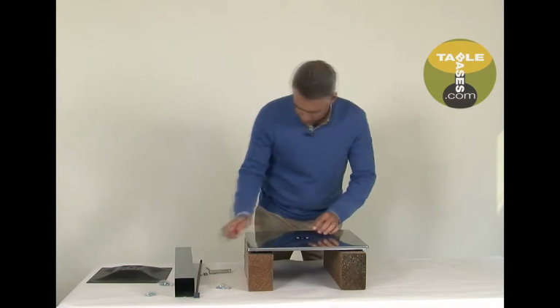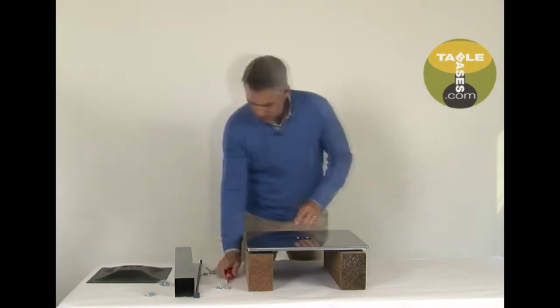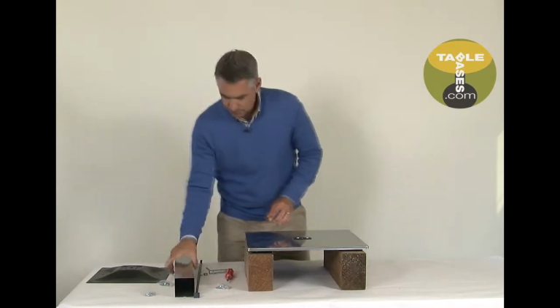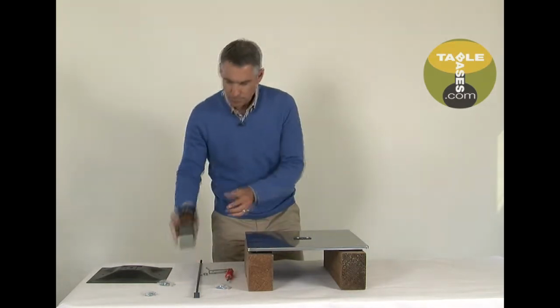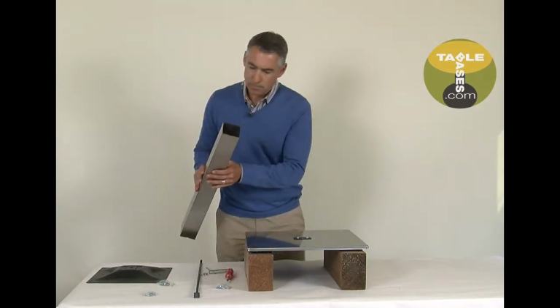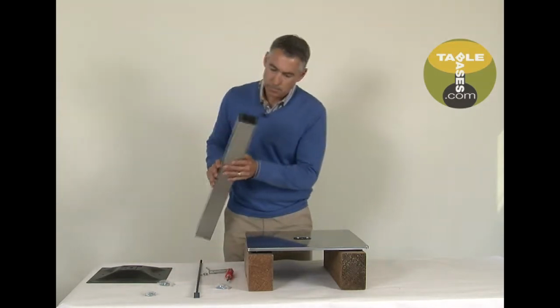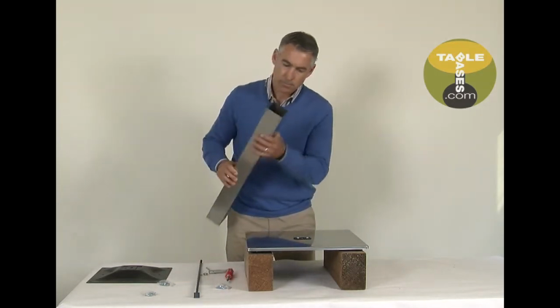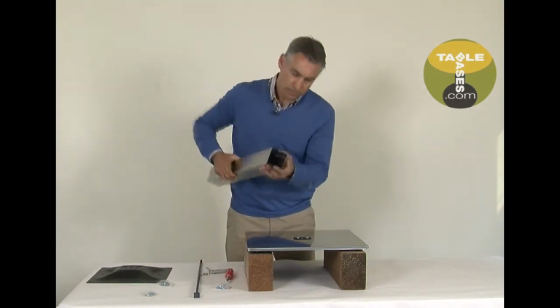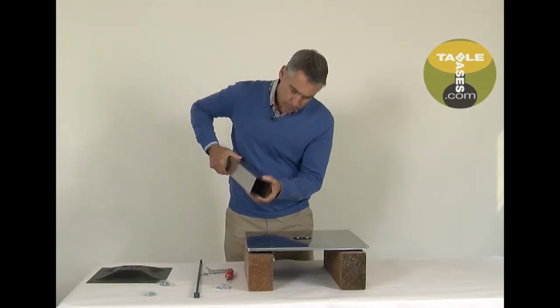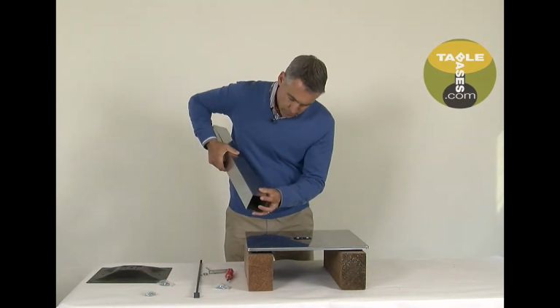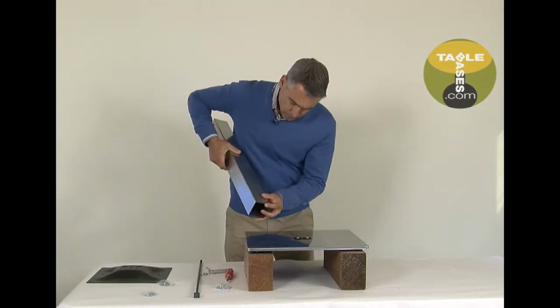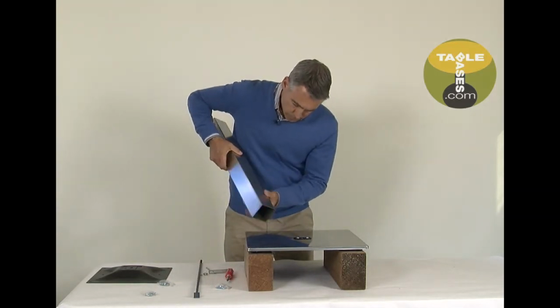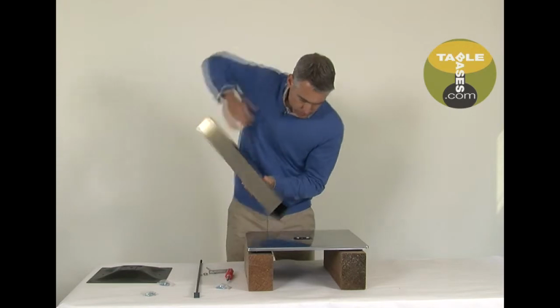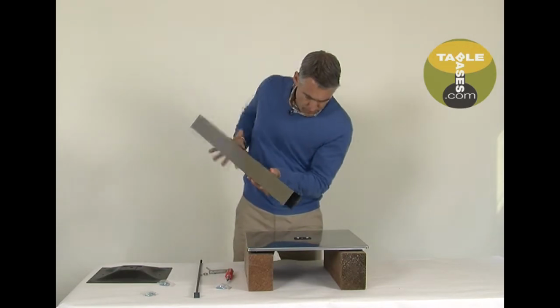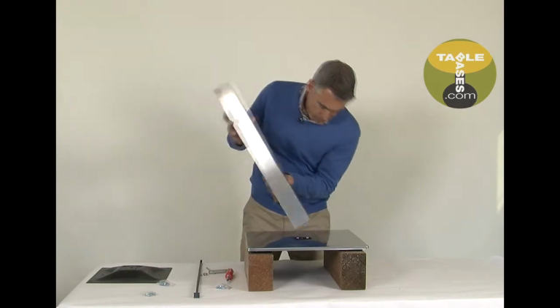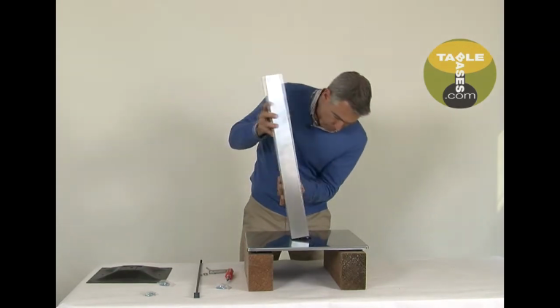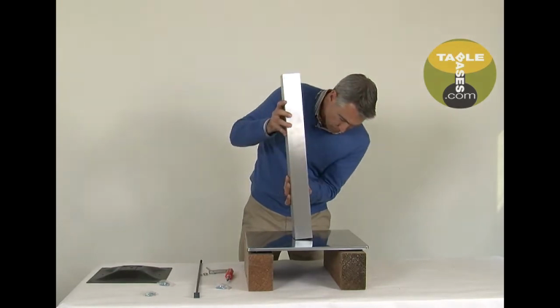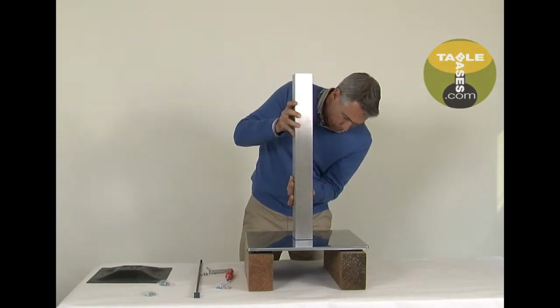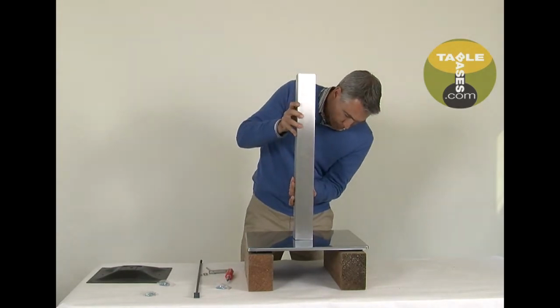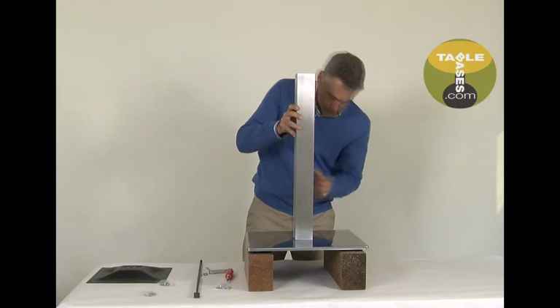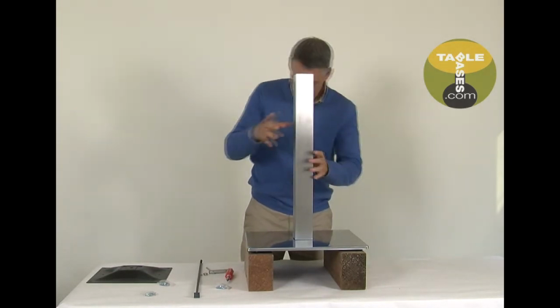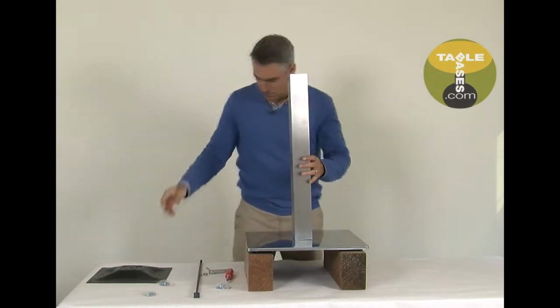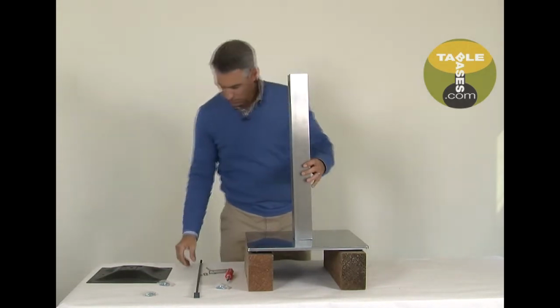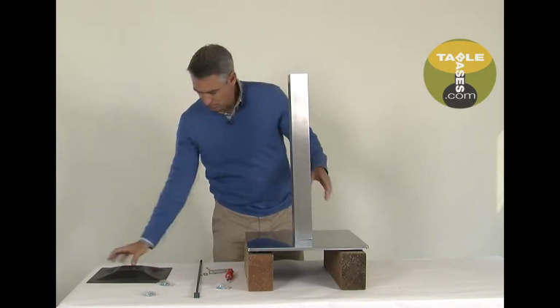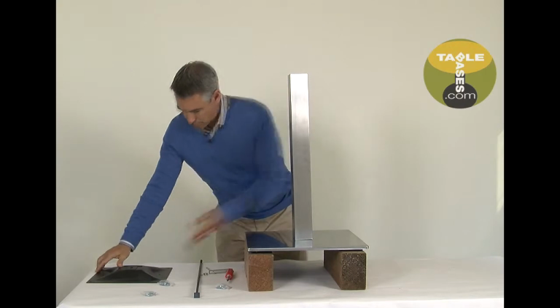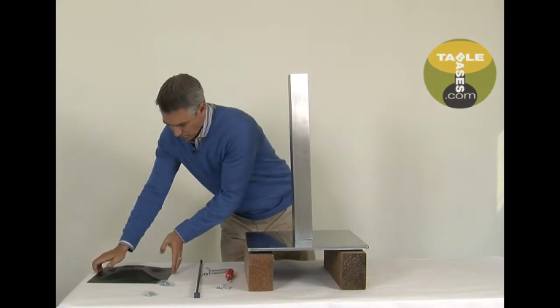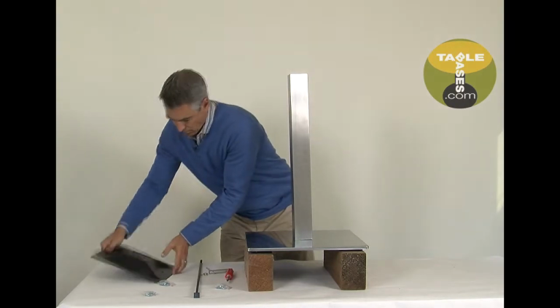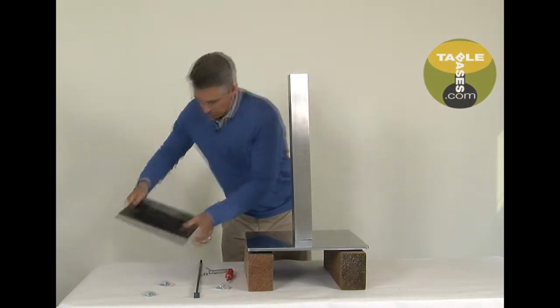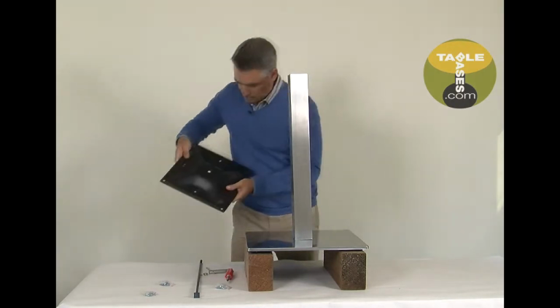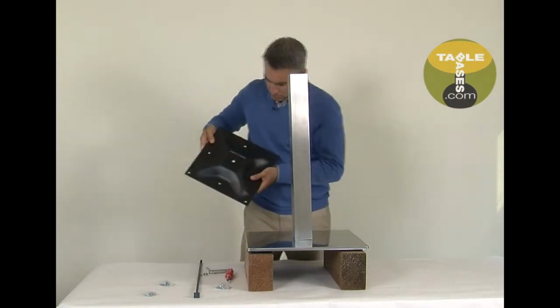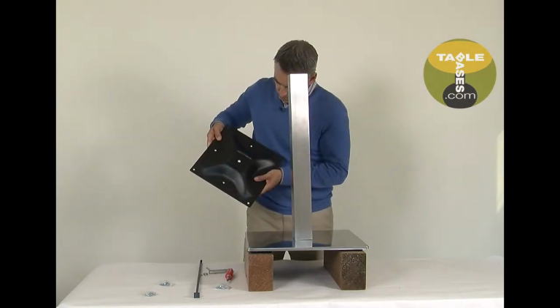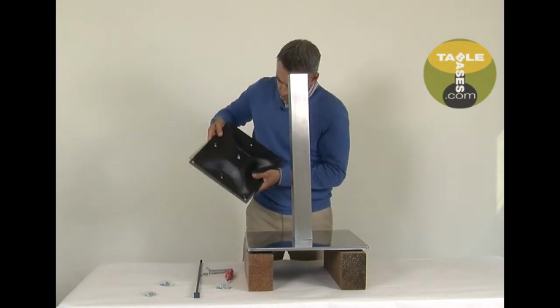Next, set the column on top of the base bottom. Take special notice to put the notches in the column over the little tabs in the retention plate on the base bottom. This will keep the column from turning.